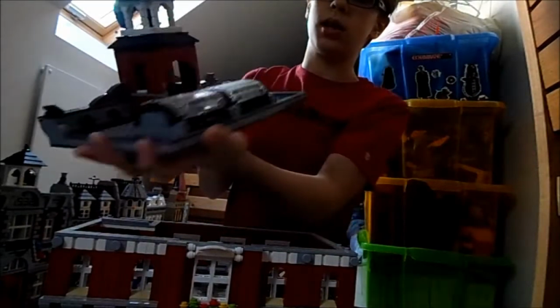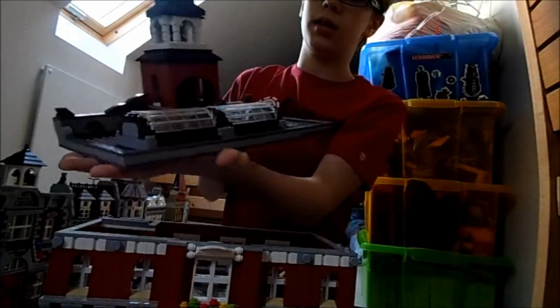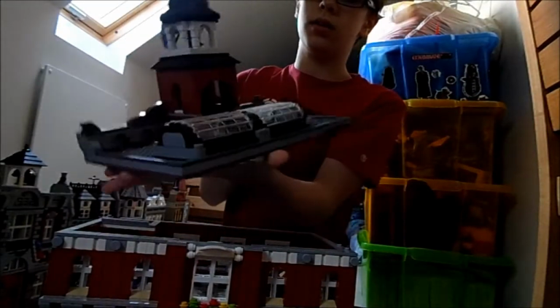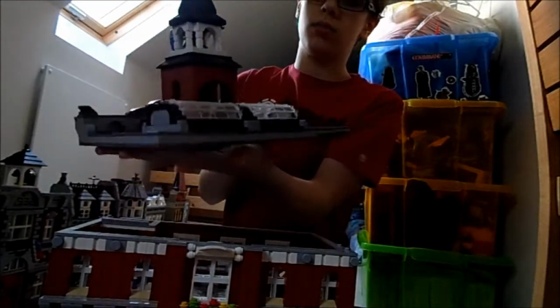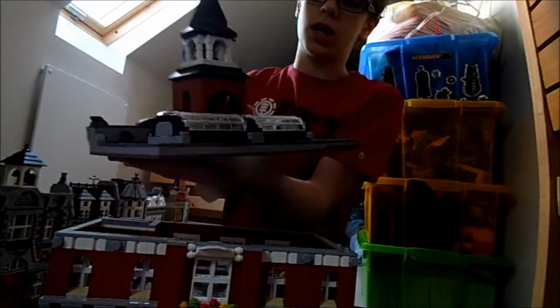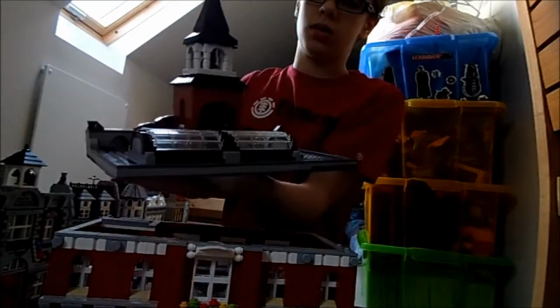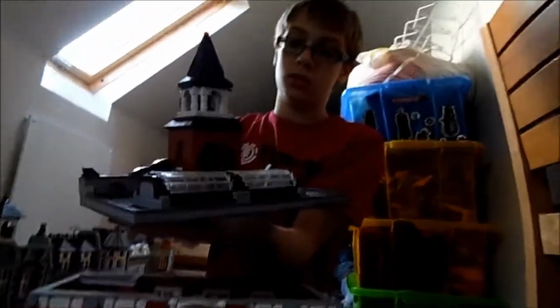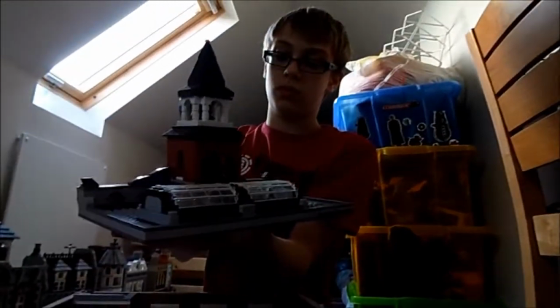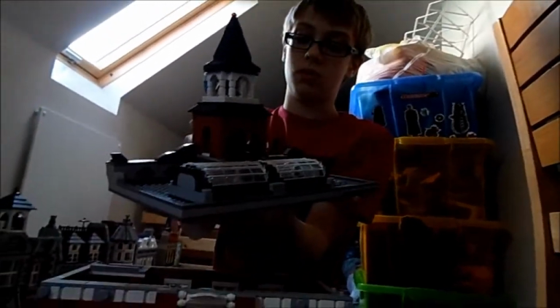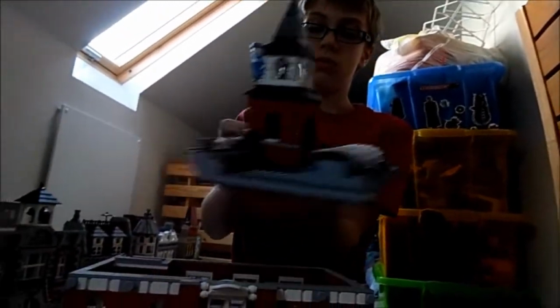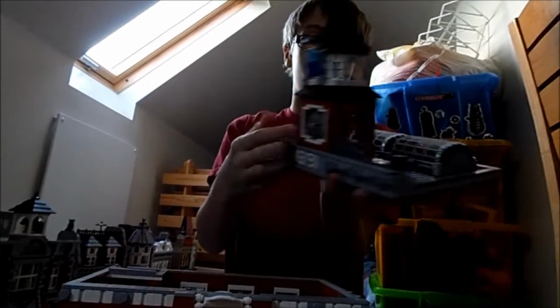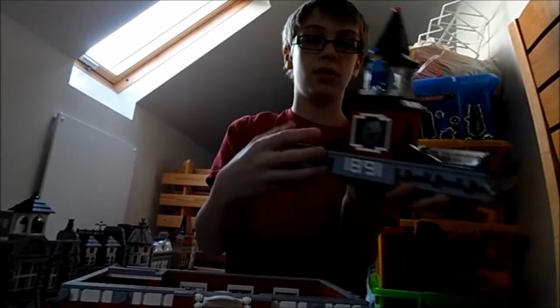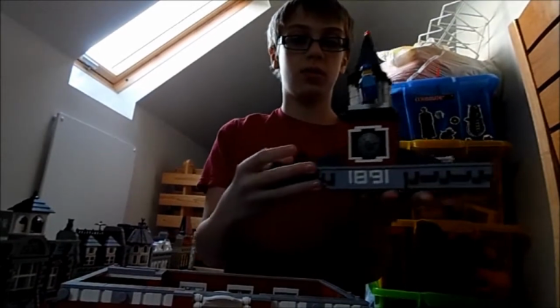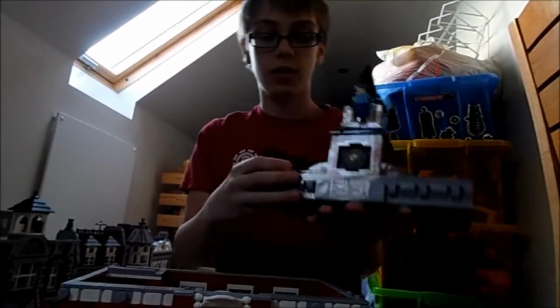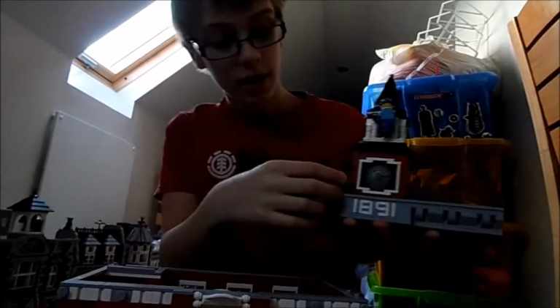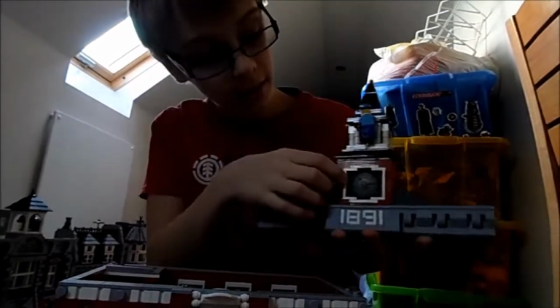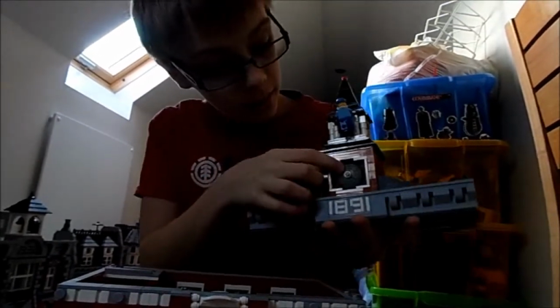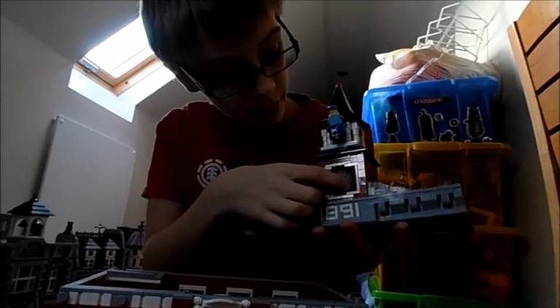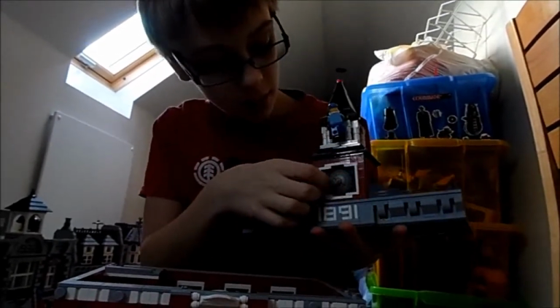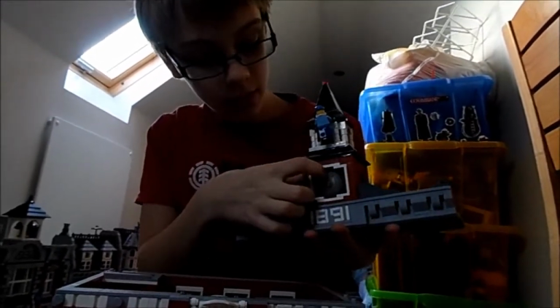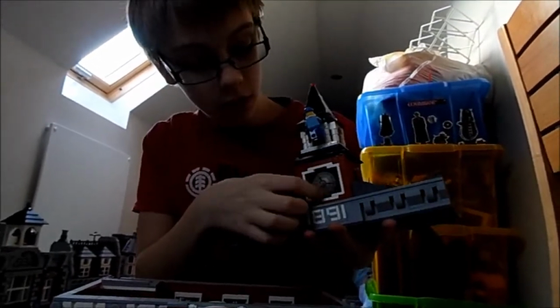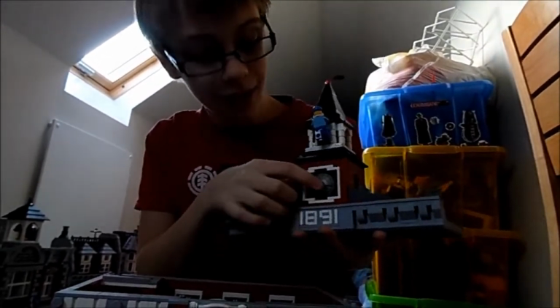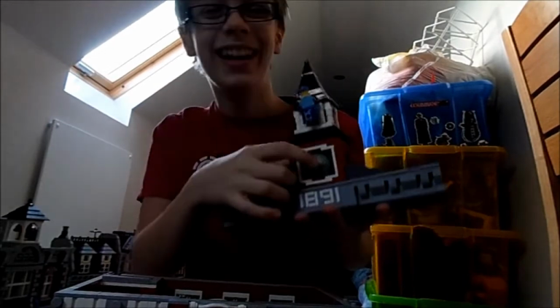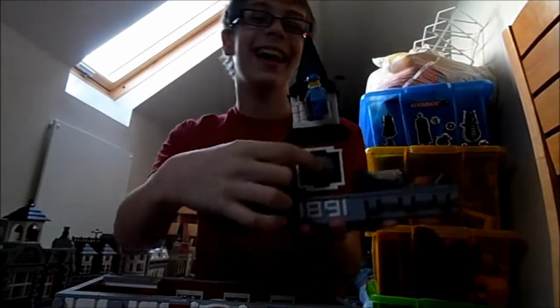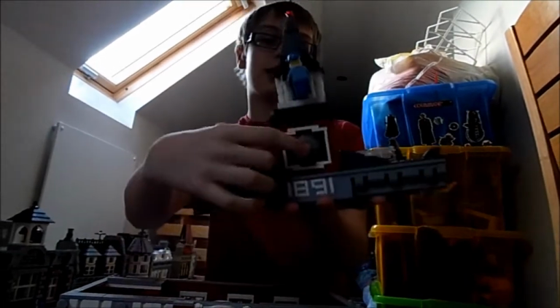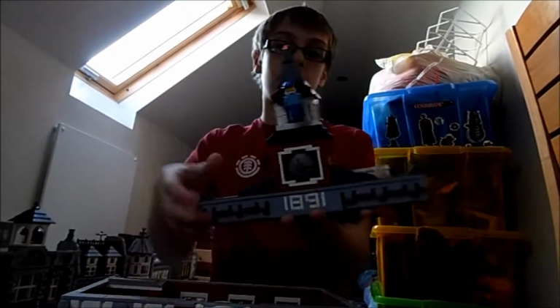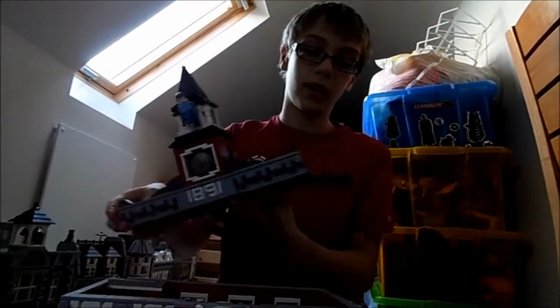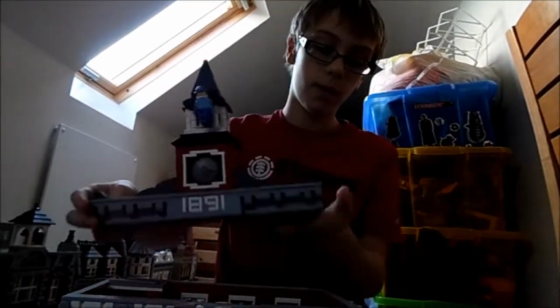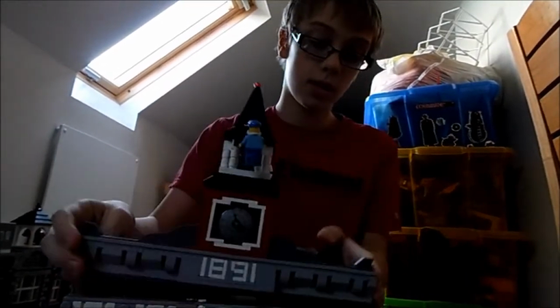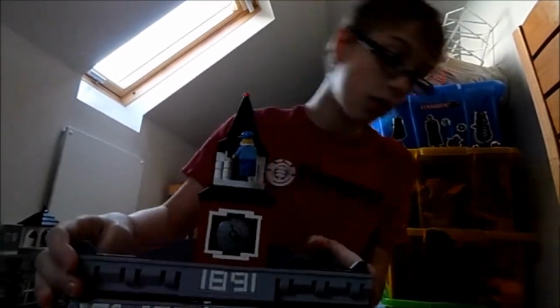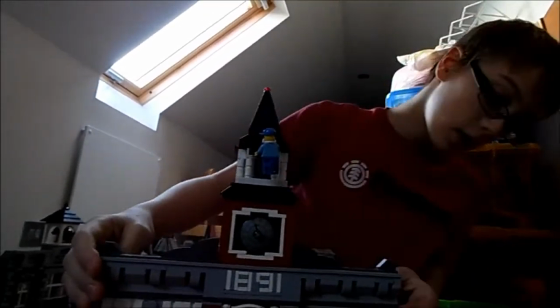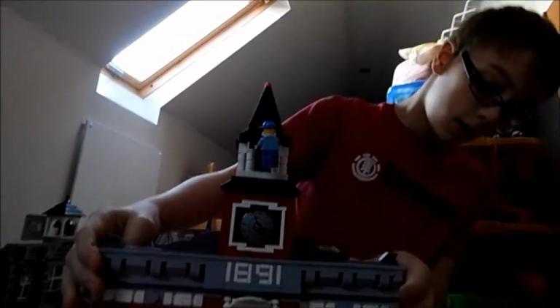Obviously we've got the roof with a skylight and a janitor's area where you can store all your stuff. The clock can move as well — I just added that in for fun.